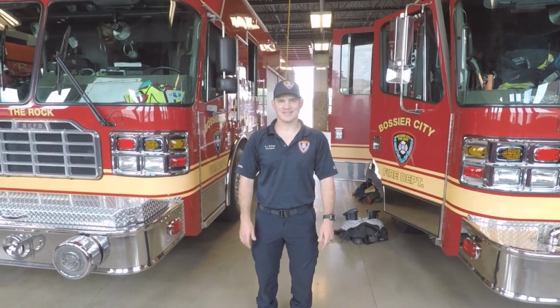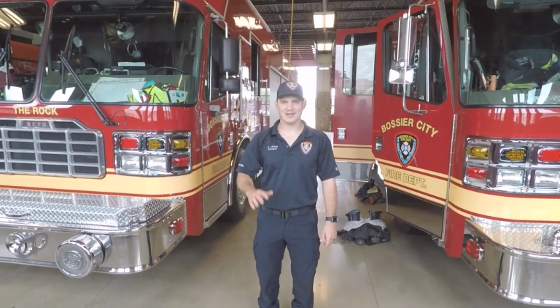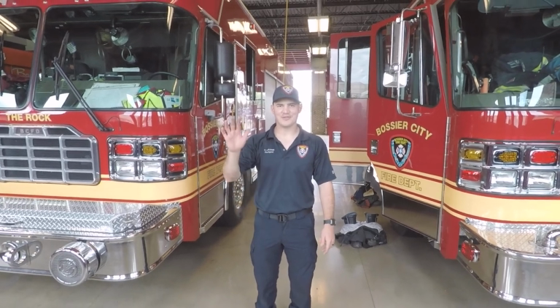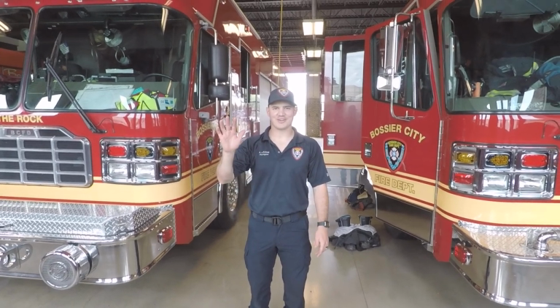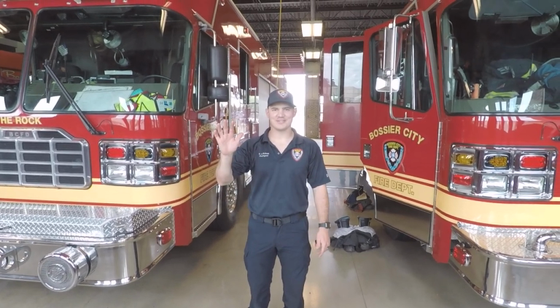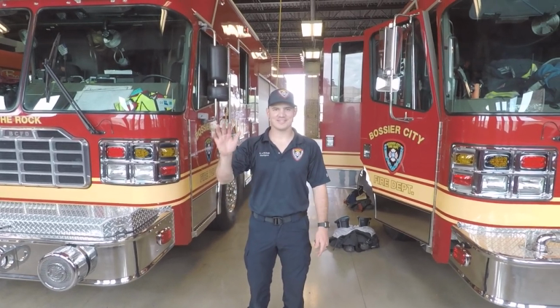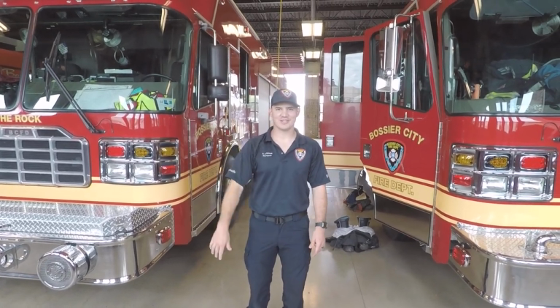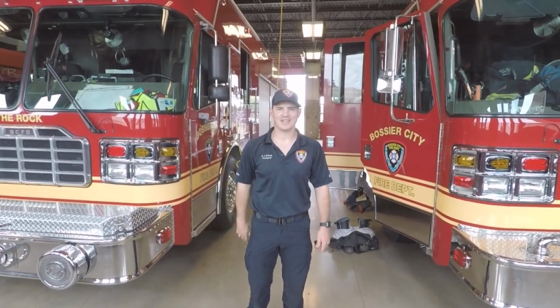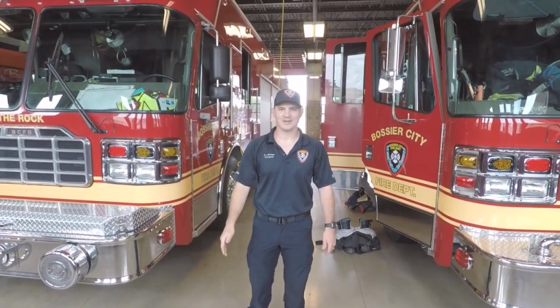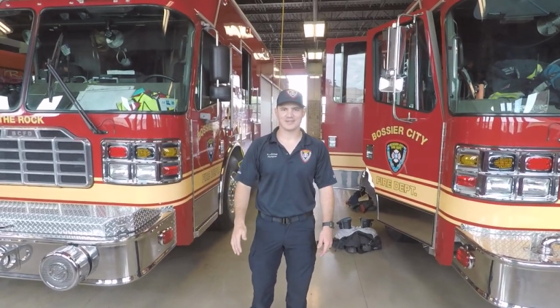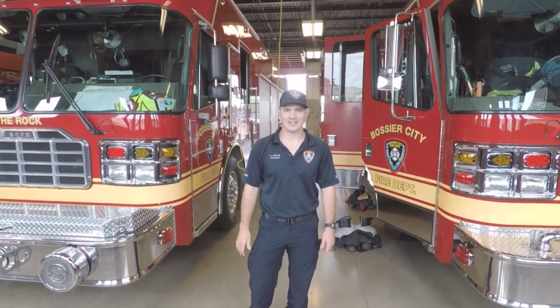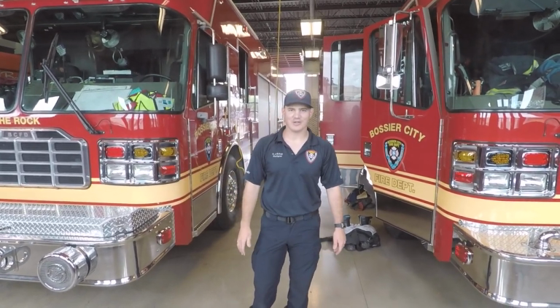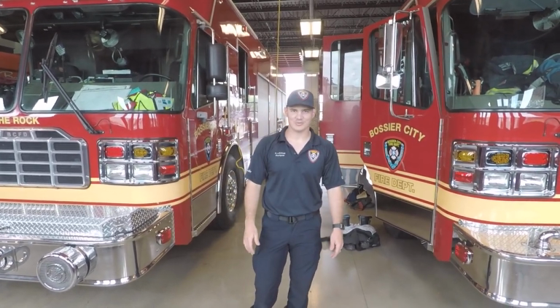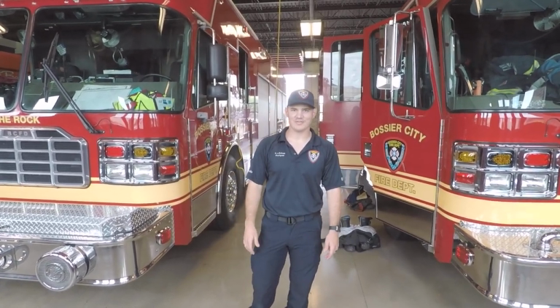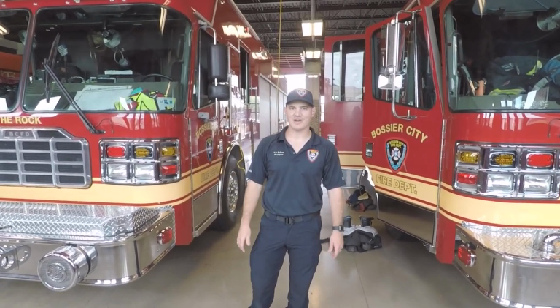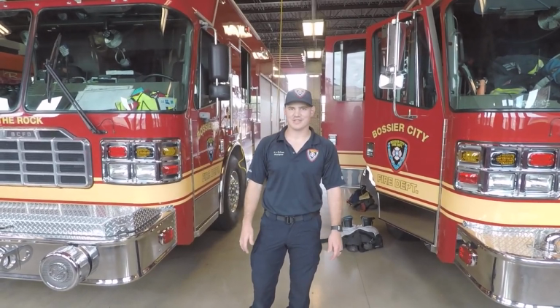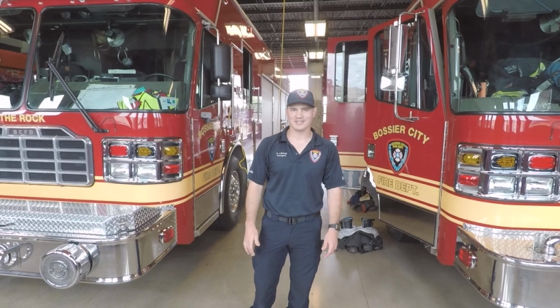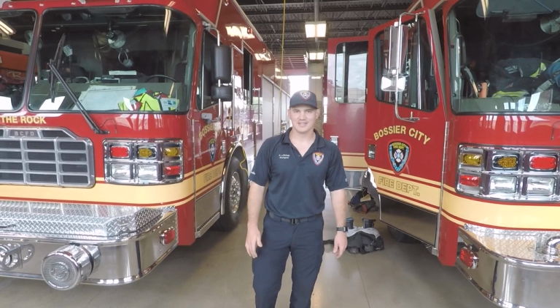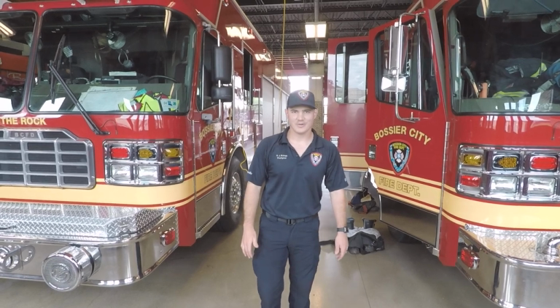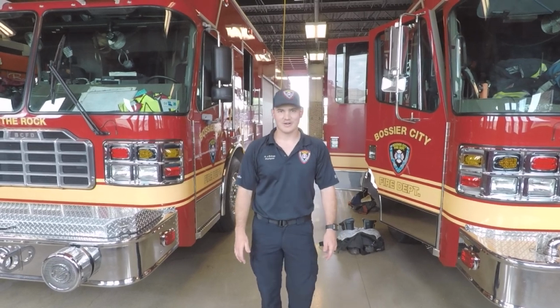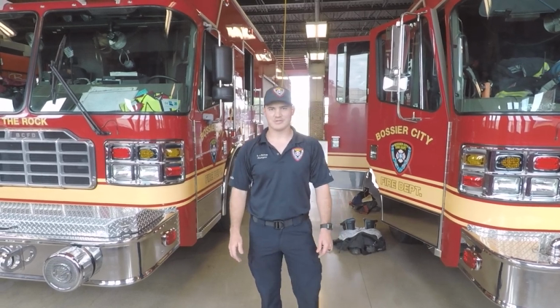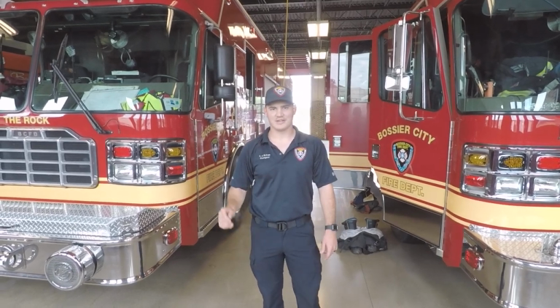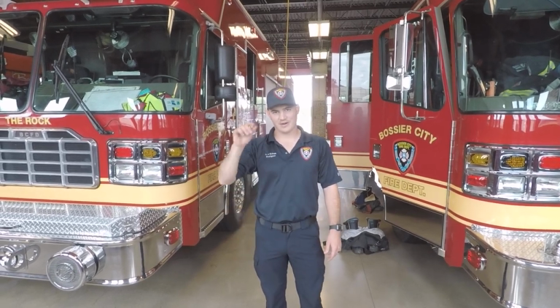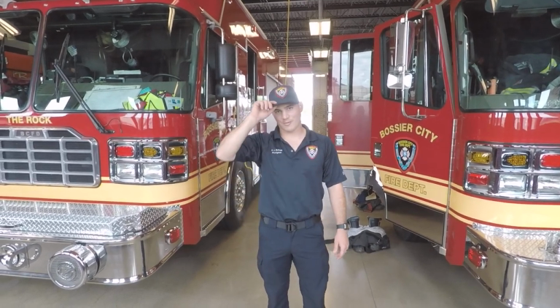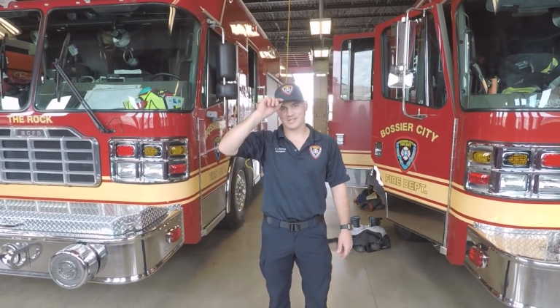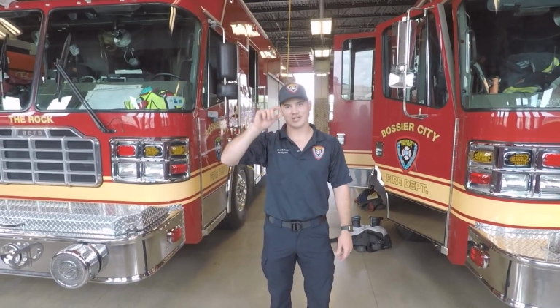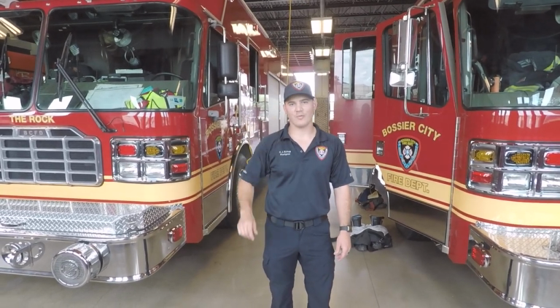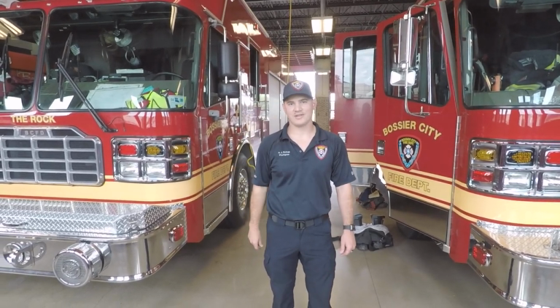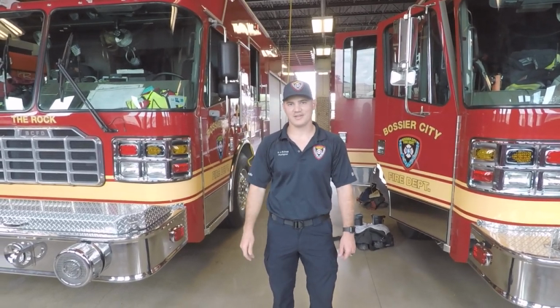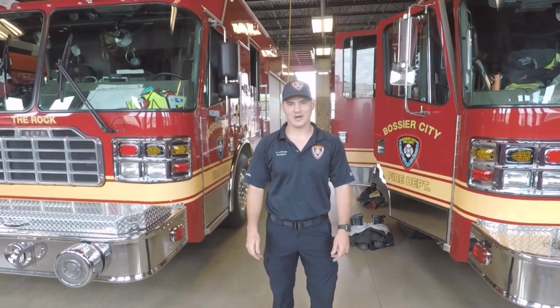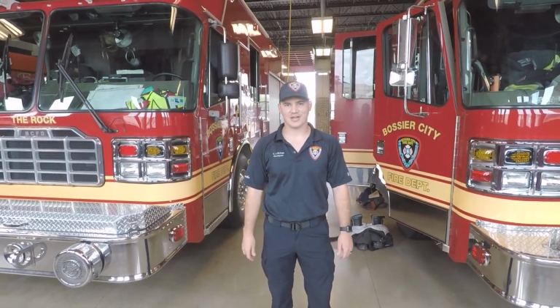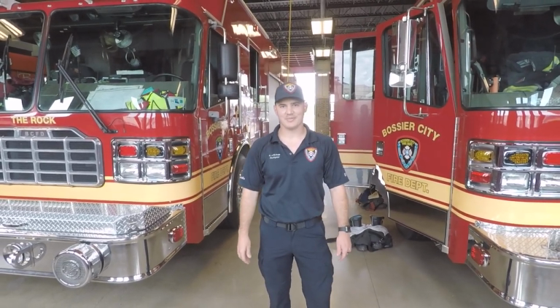Hello, first graders. Justin Kellogg. I'm going to give you all a little tour of the fire station. We're here at Bossier City Fire Department Station Number 1. We call it the complex.